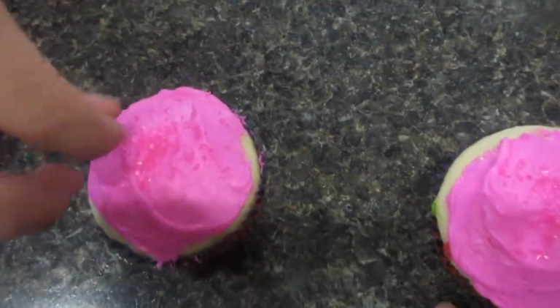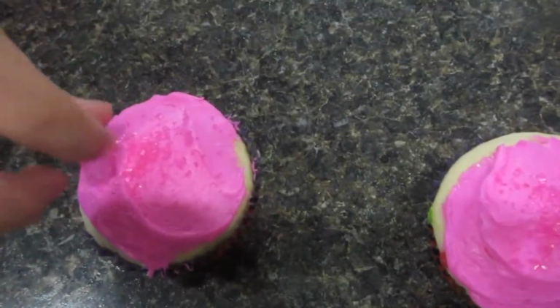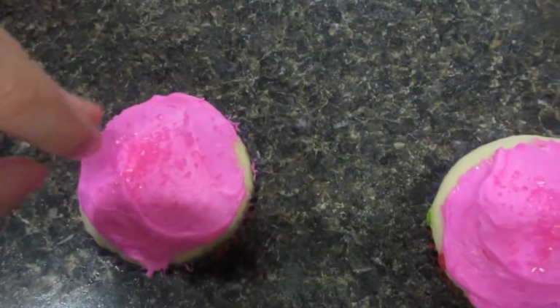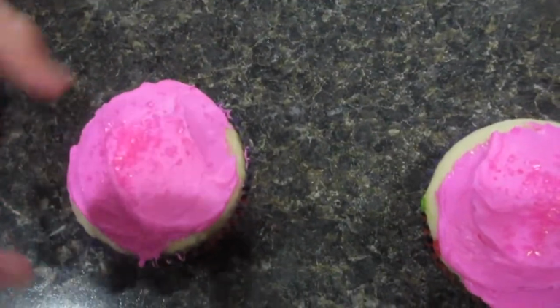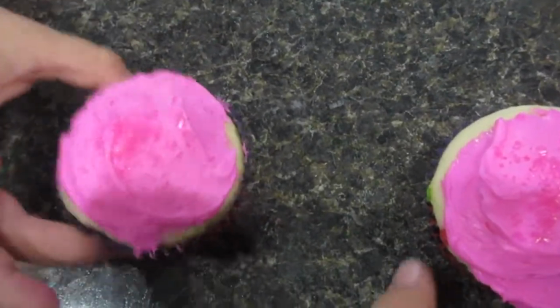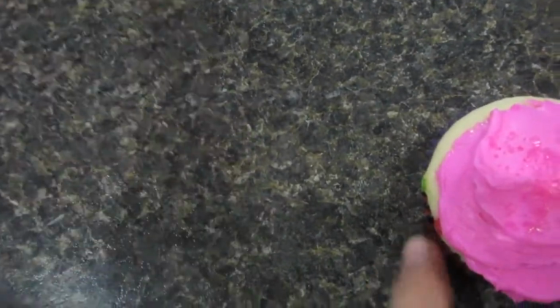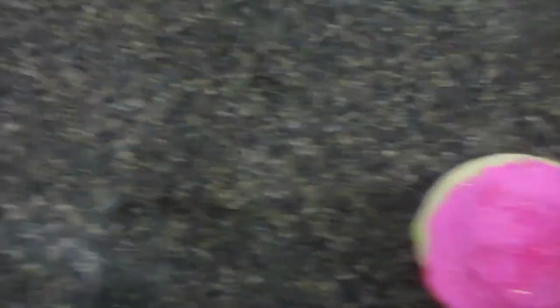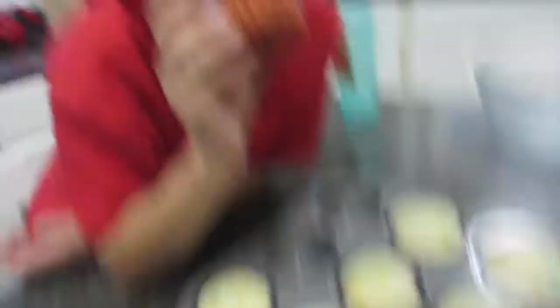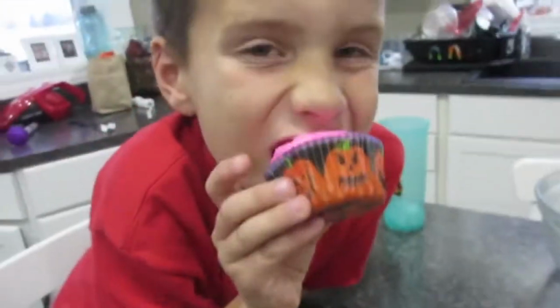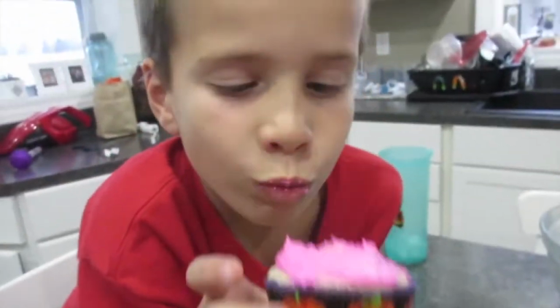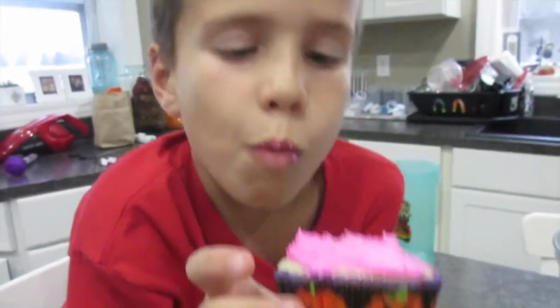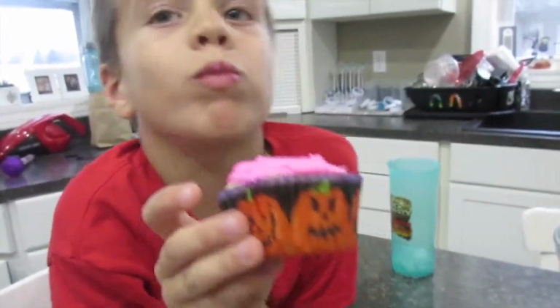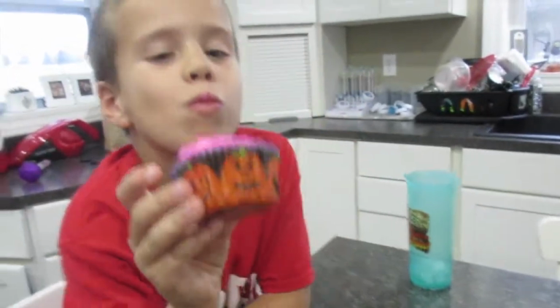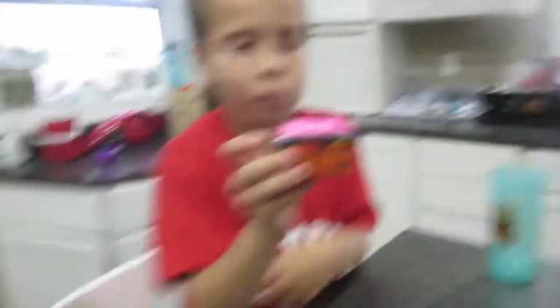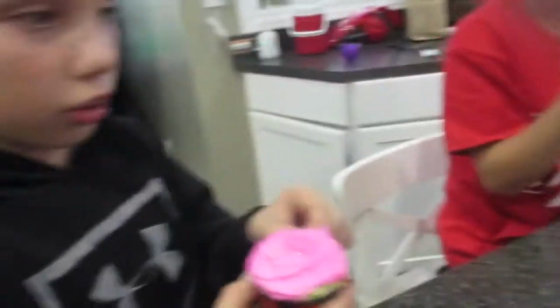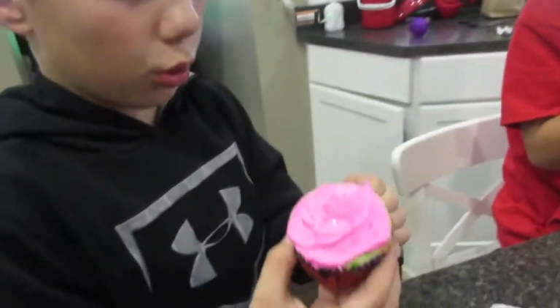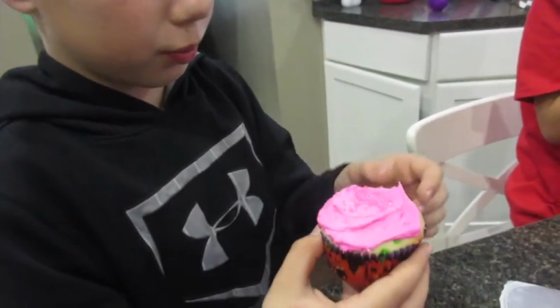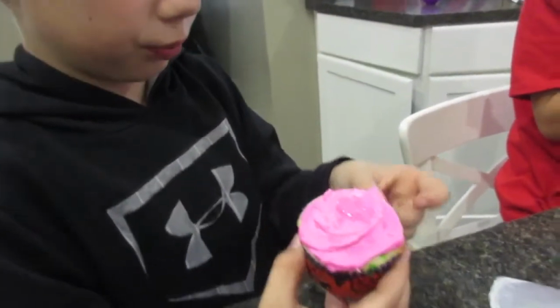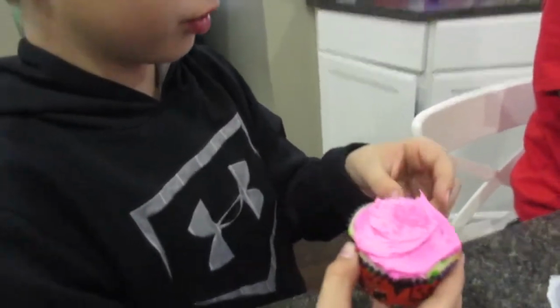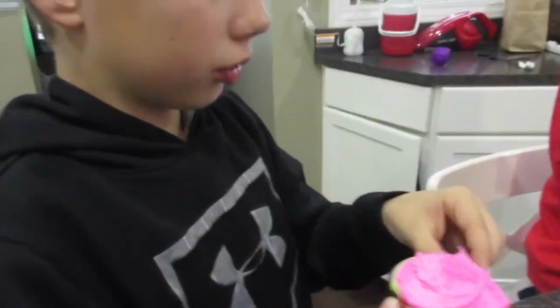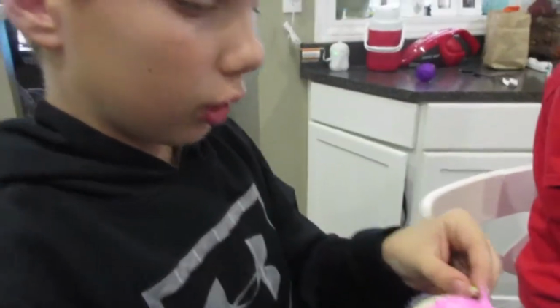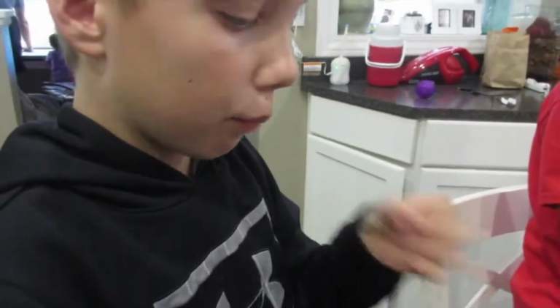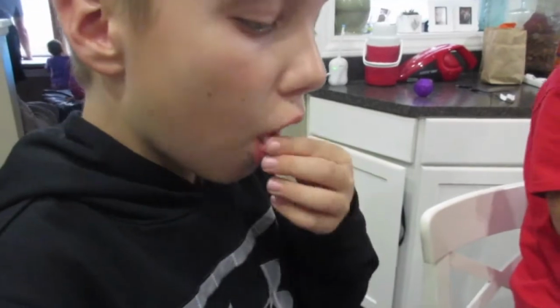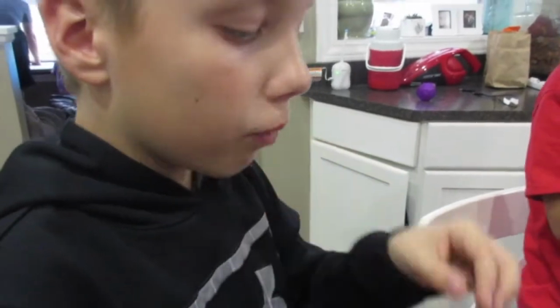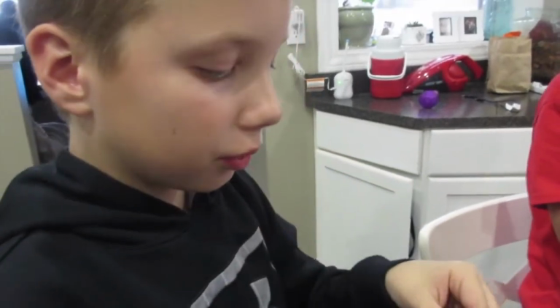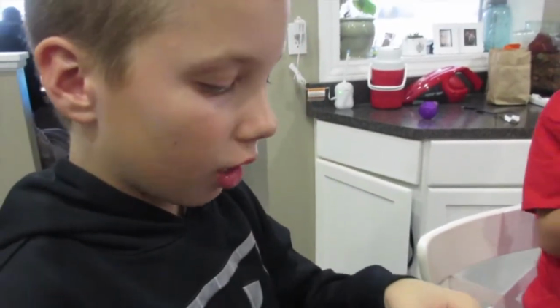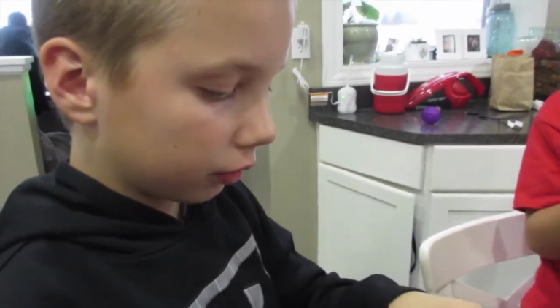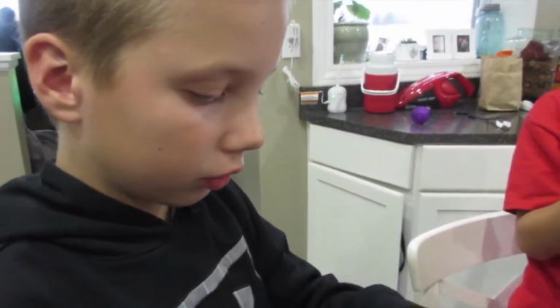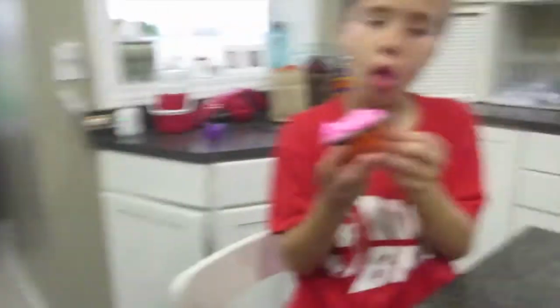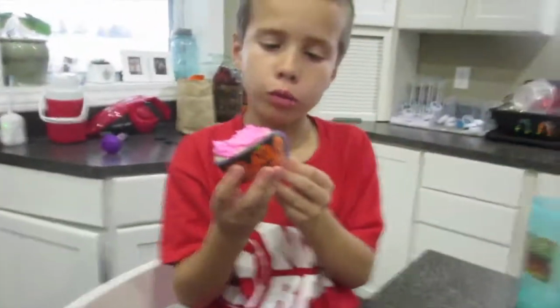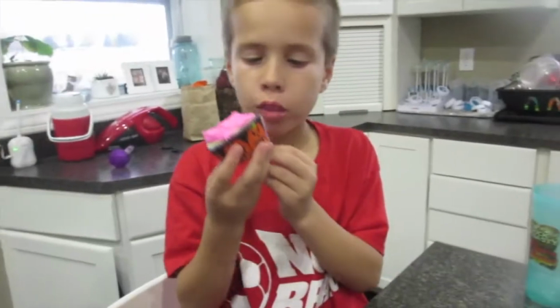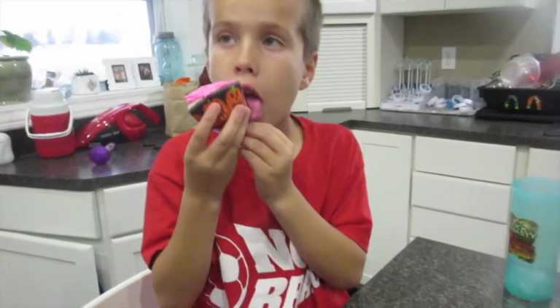Taste tester? It's nice and warm. Don't make a mess, Joel.